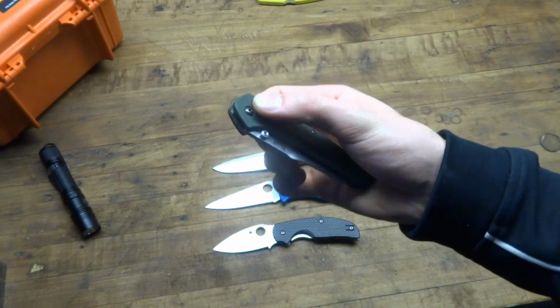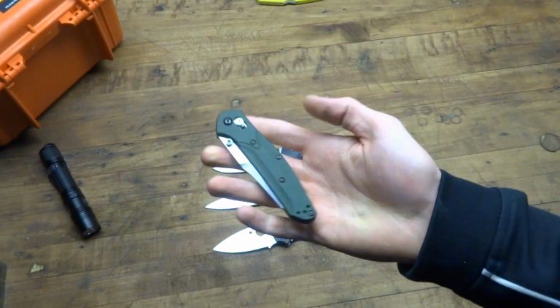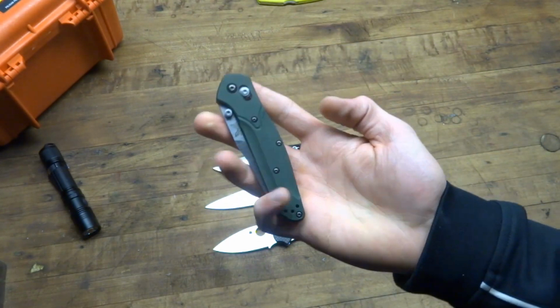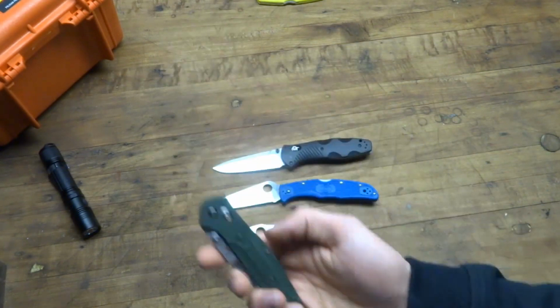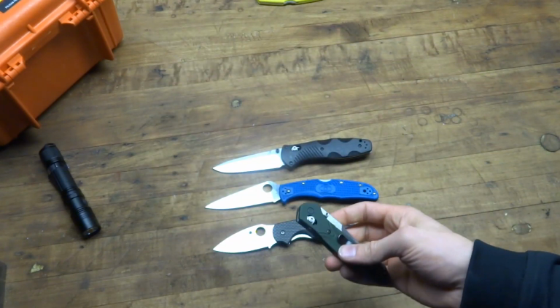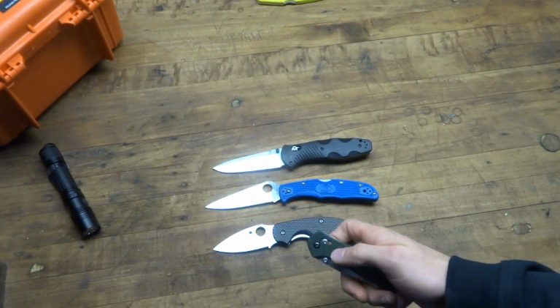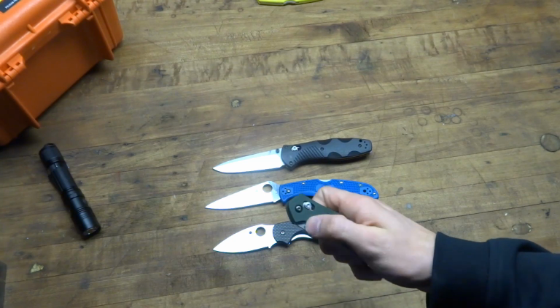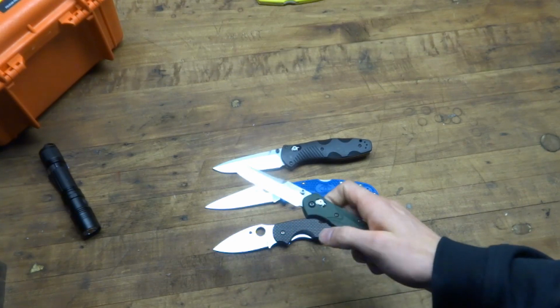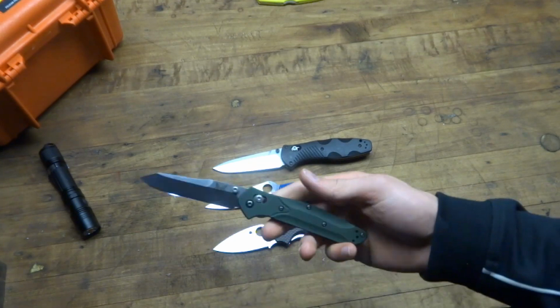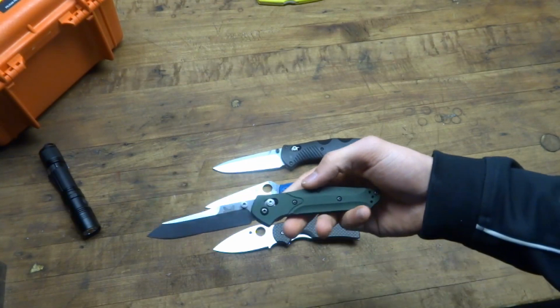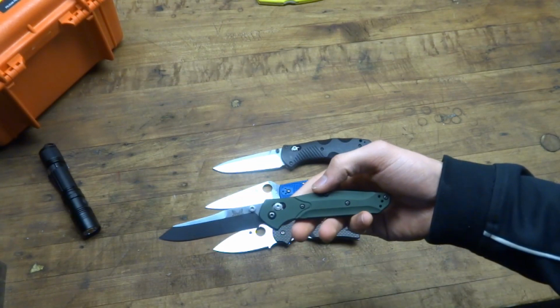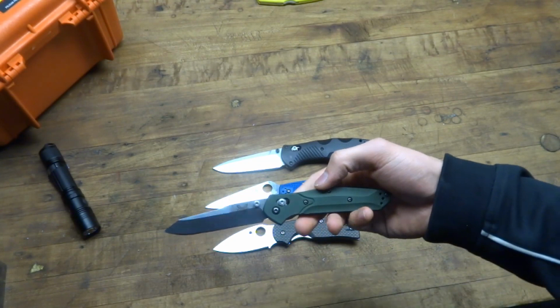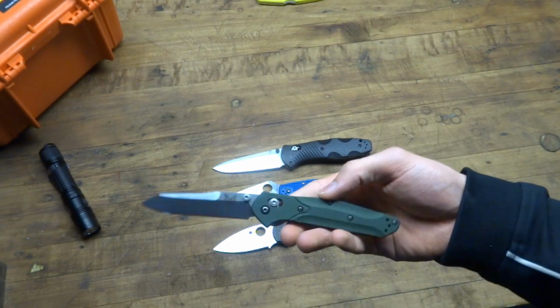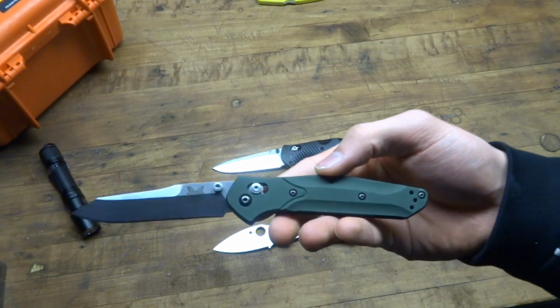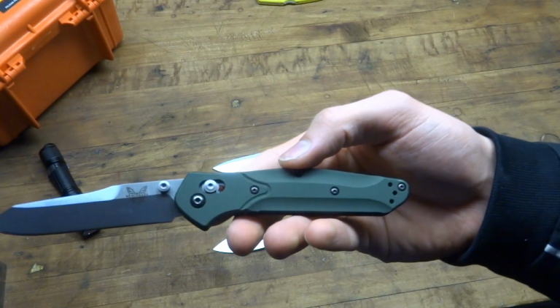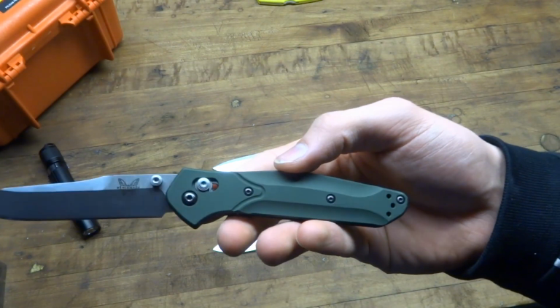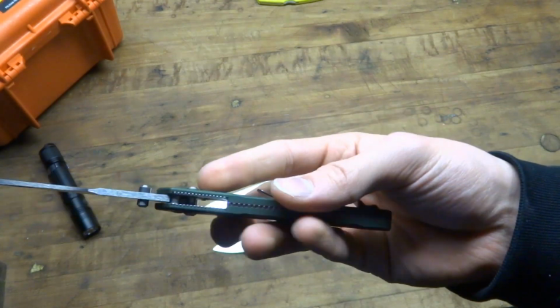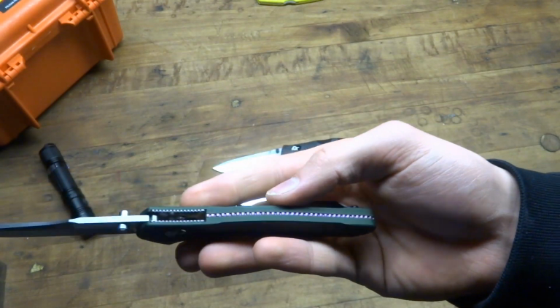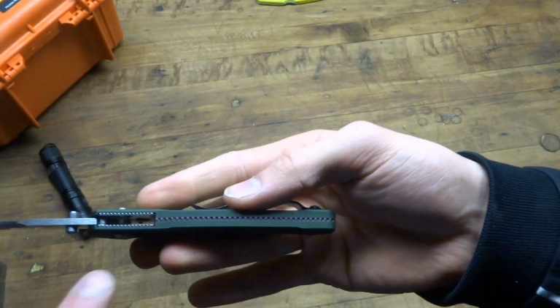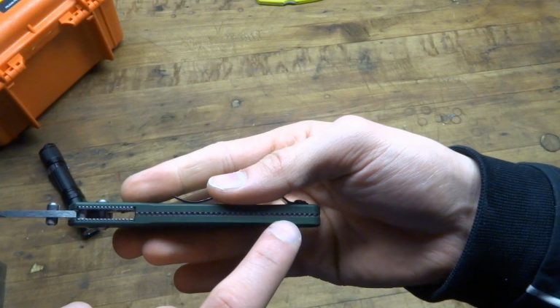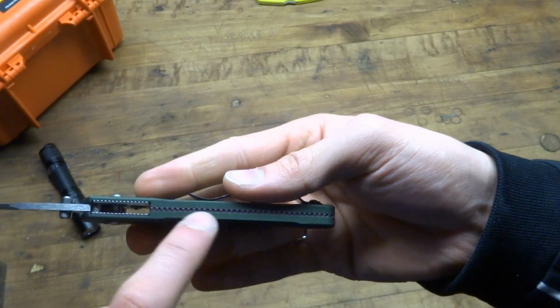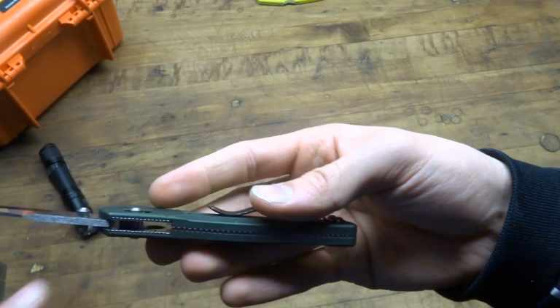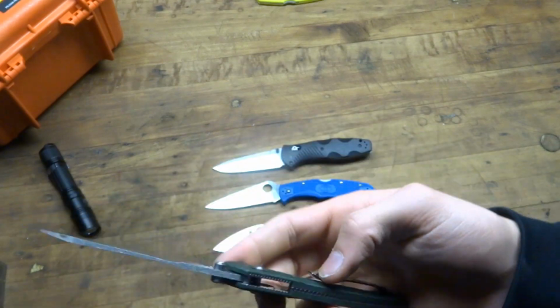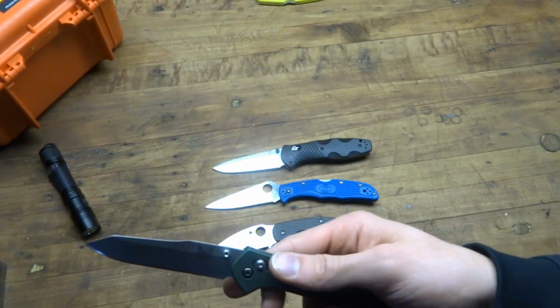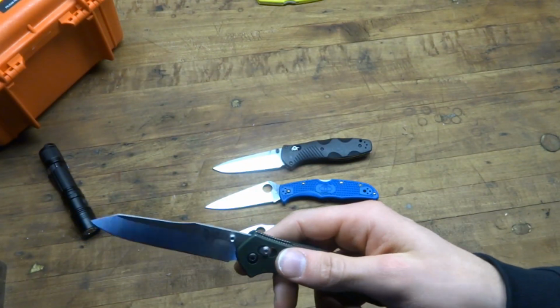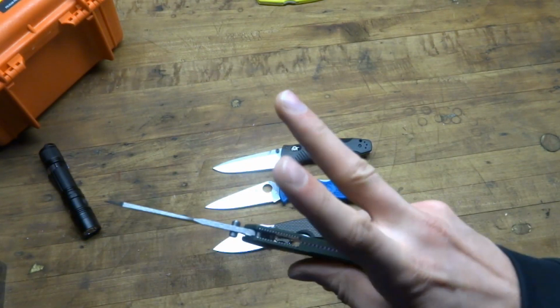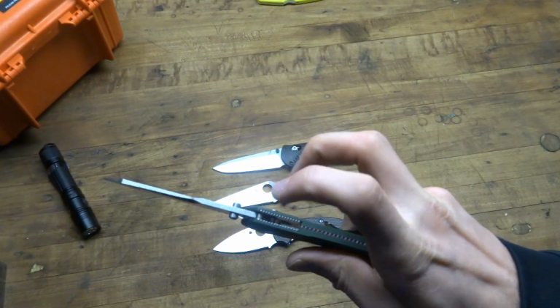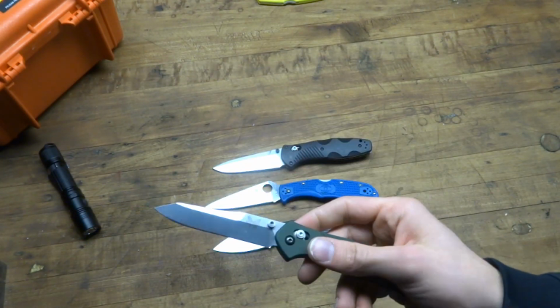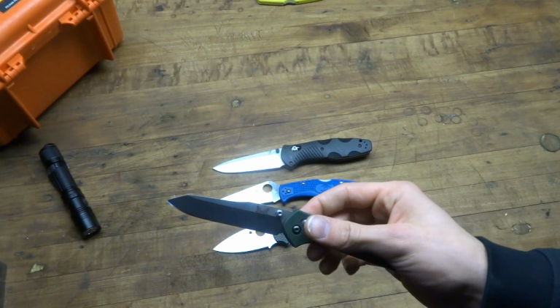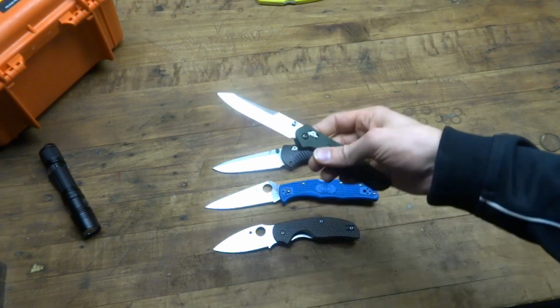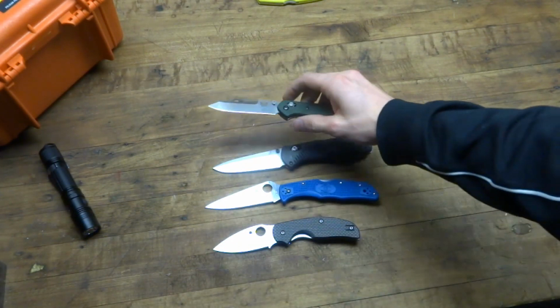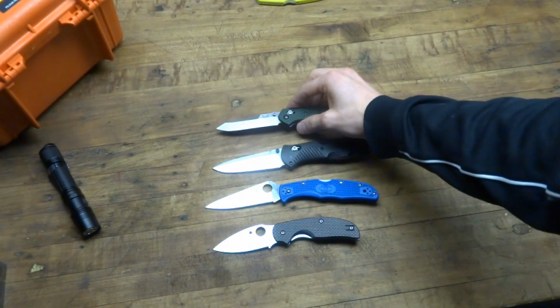It's a nice looking knife too — not a super intimidating knife, with the green handle scales and the nice pink titanium liner. So not the most tactical looking knife, but a nice knife.